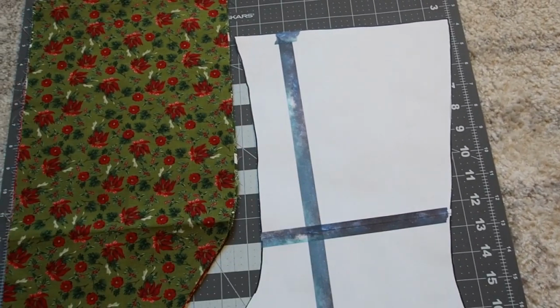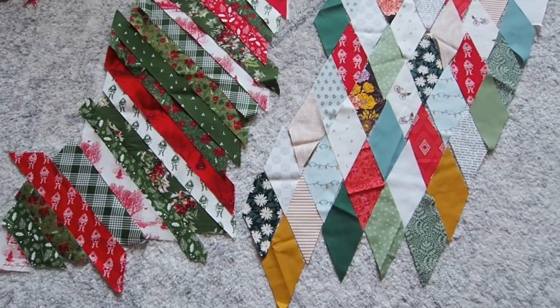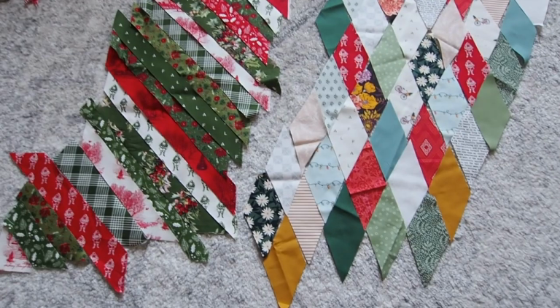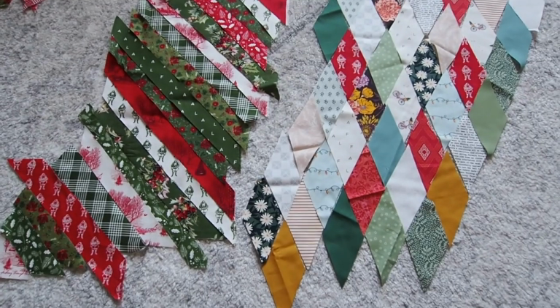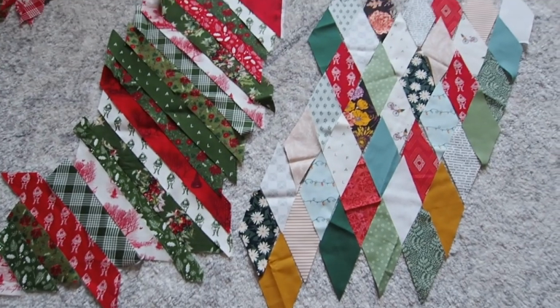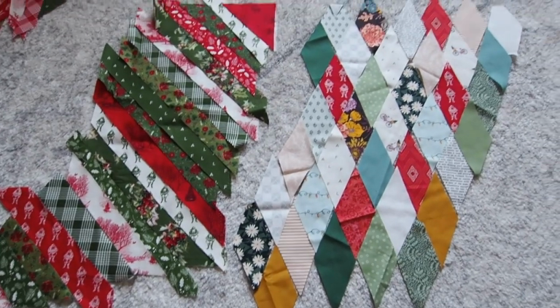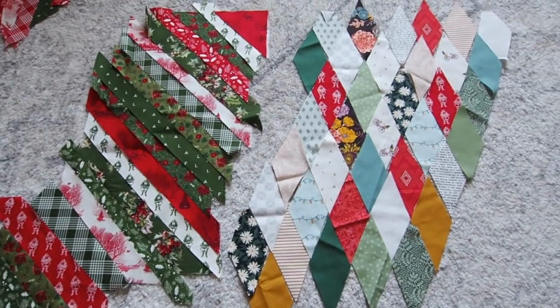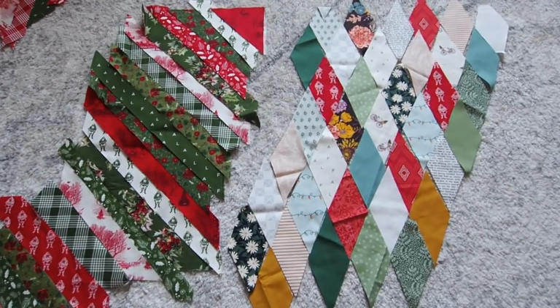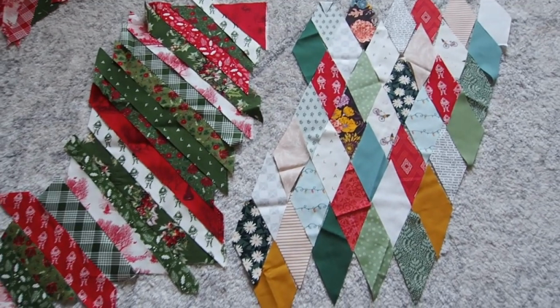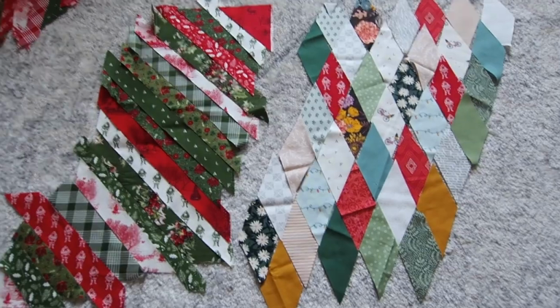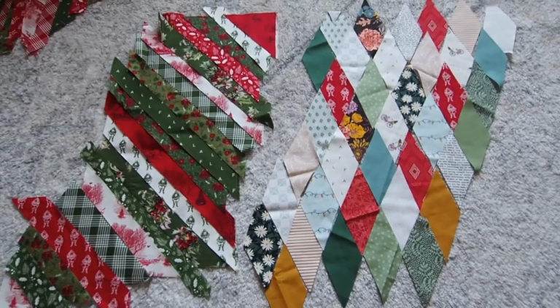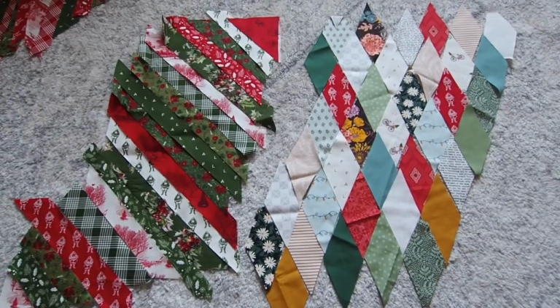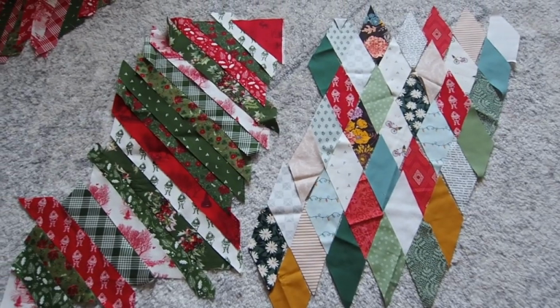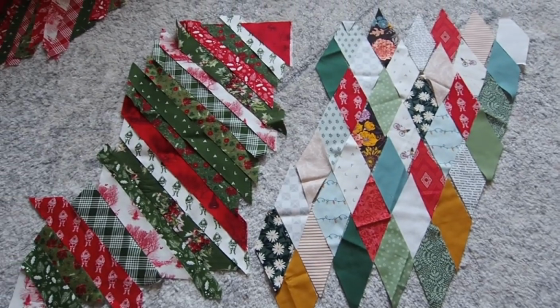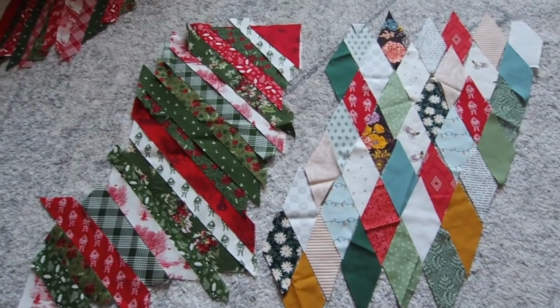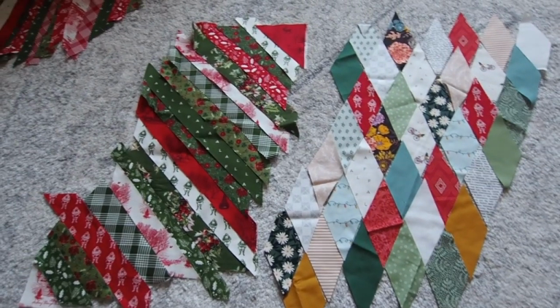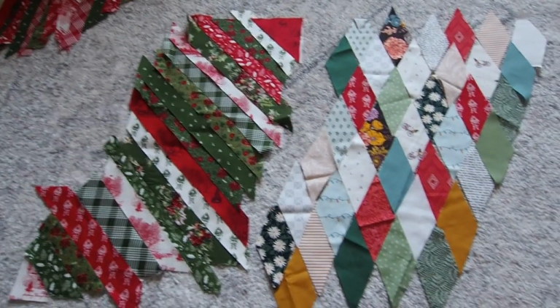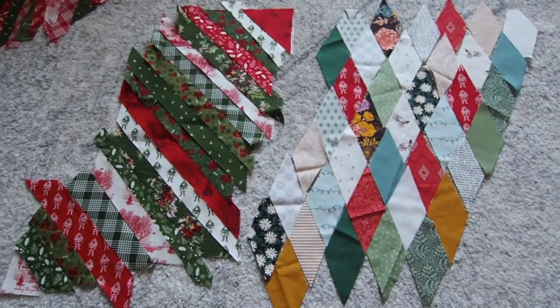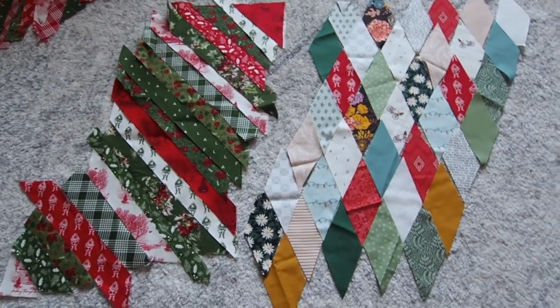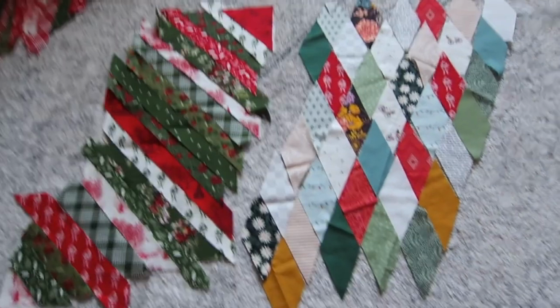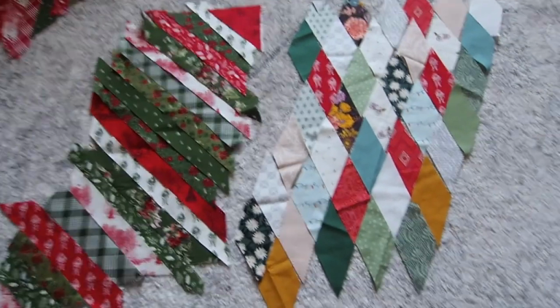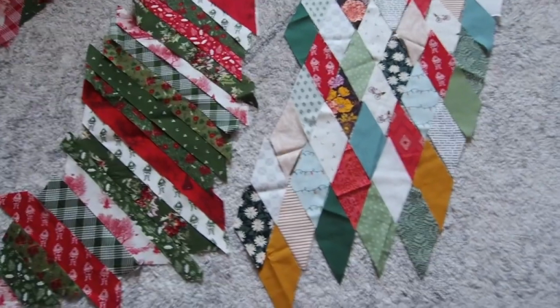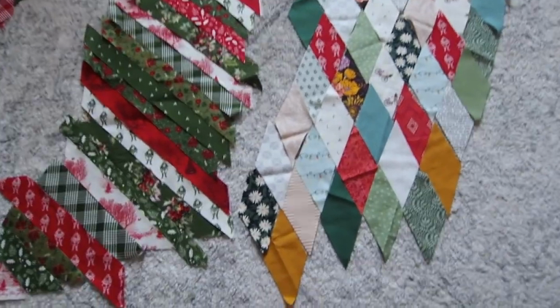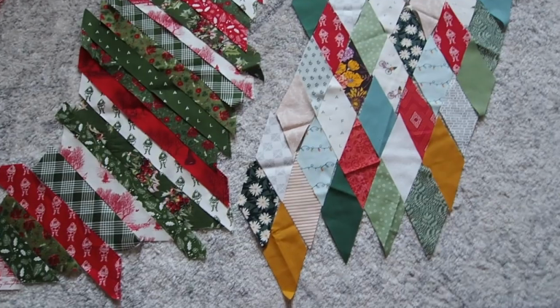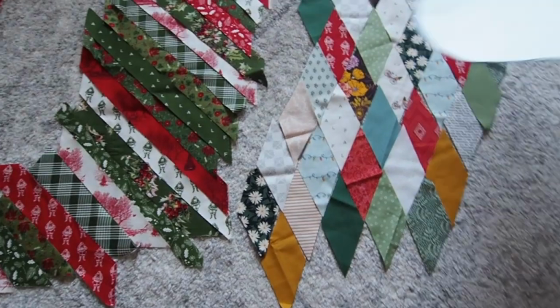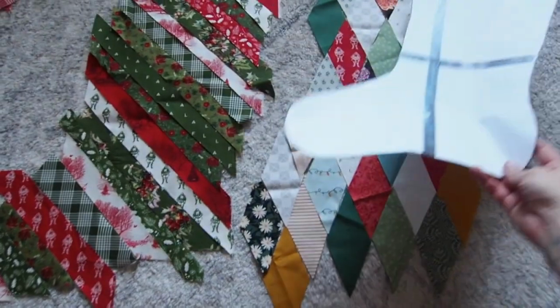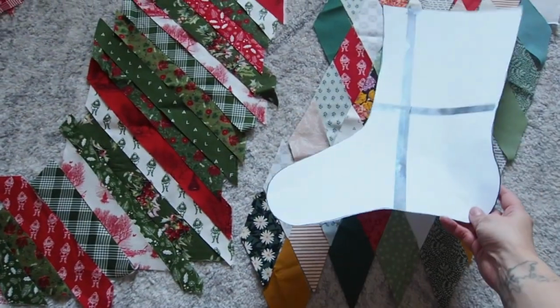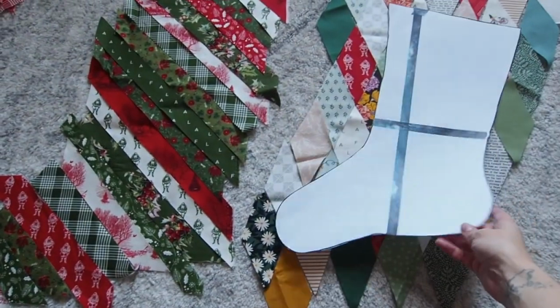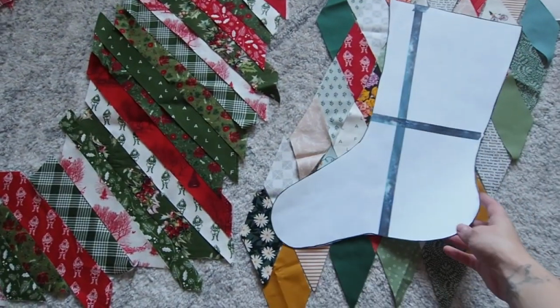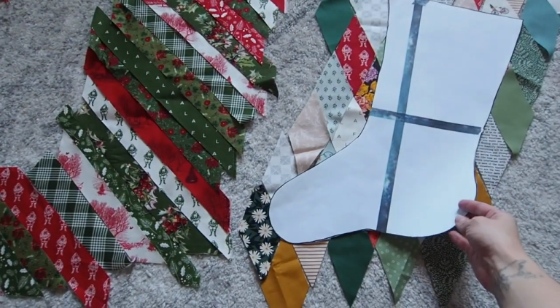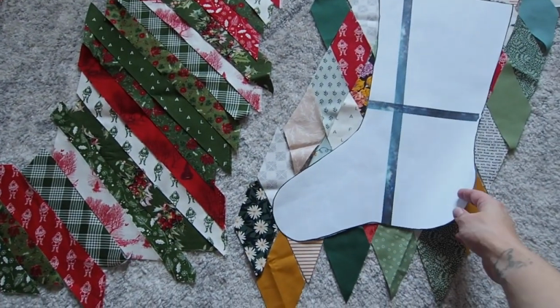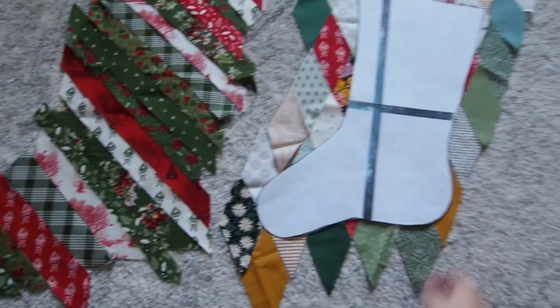The layout for both the traditional stockings and the modern stockings was pretty random. You can see this traditional one is very green, some of them are a bit more red, and for the diamonds I just made sure not to touch the same fabric to itself.